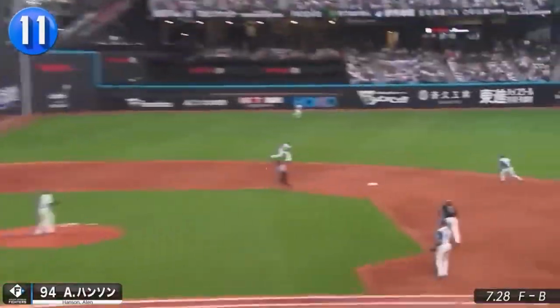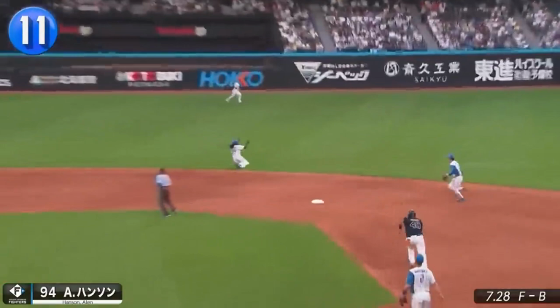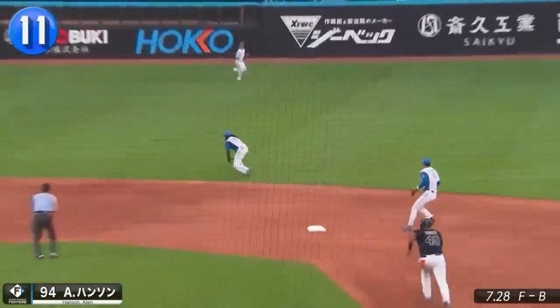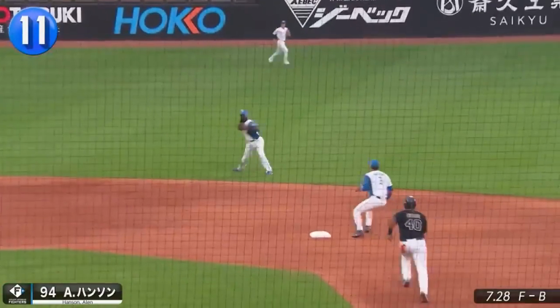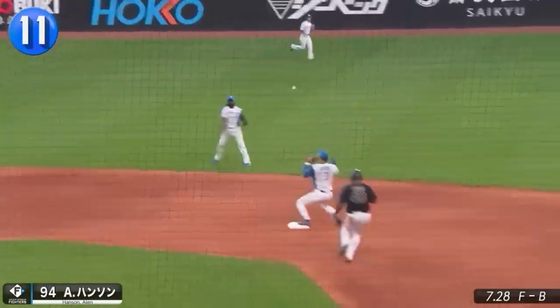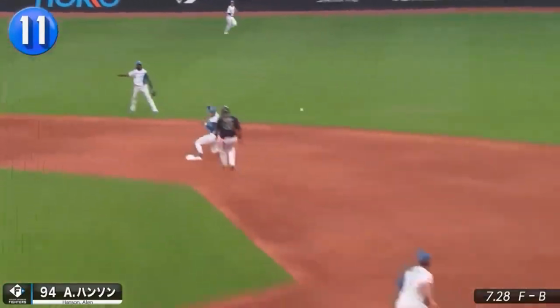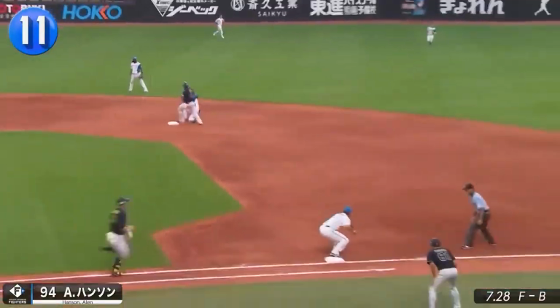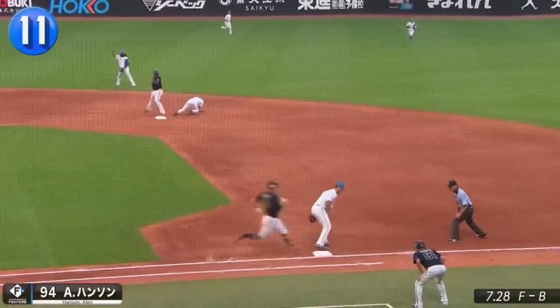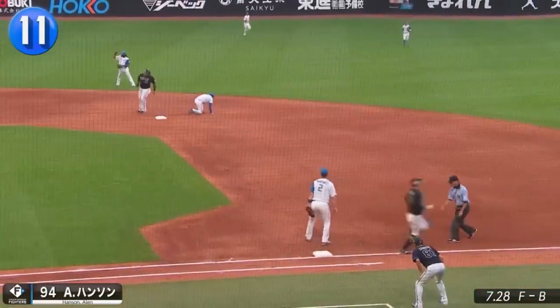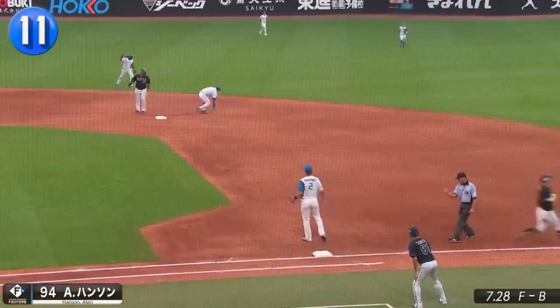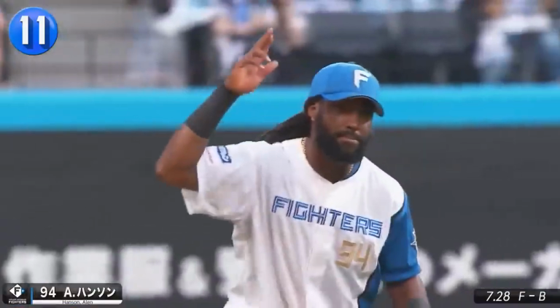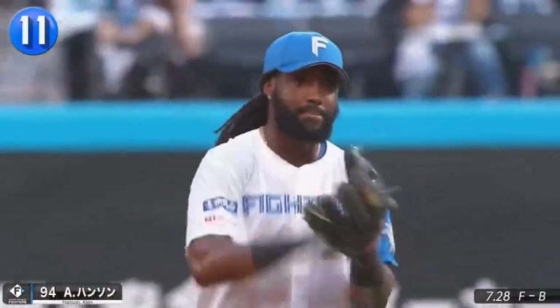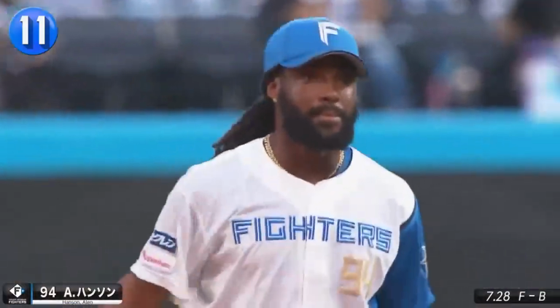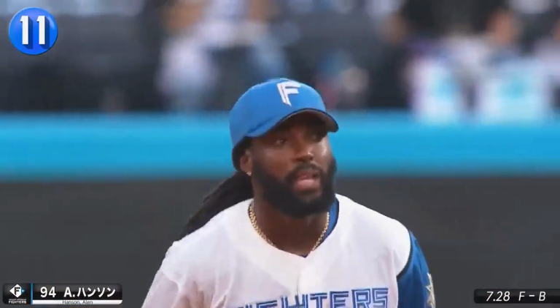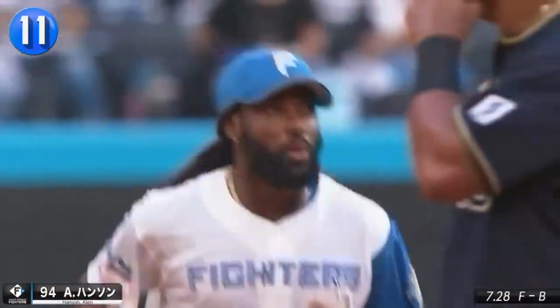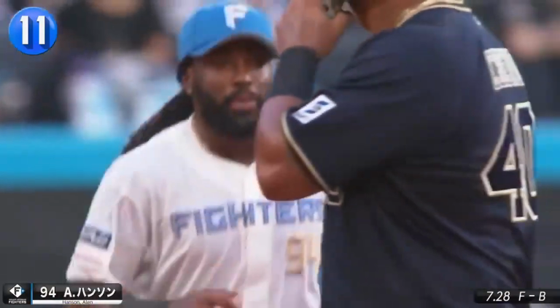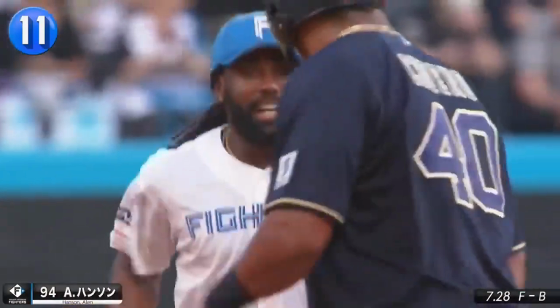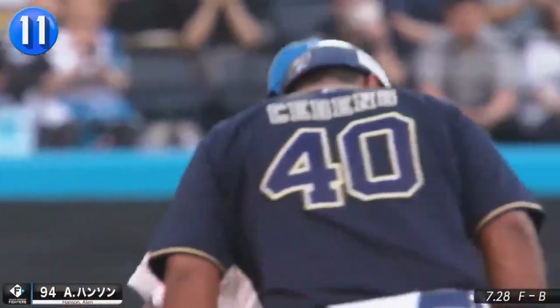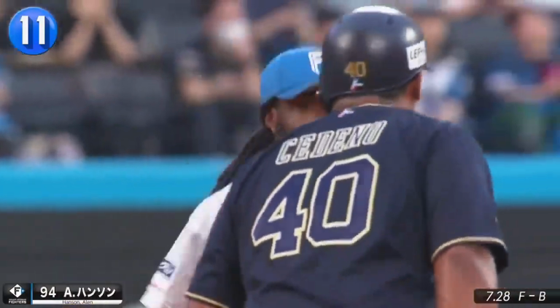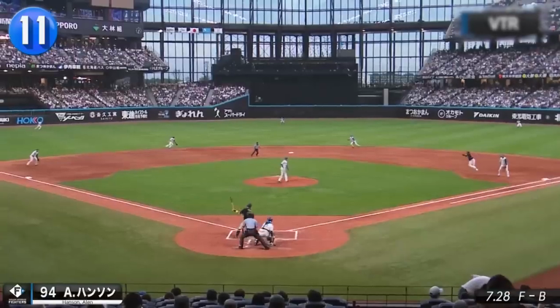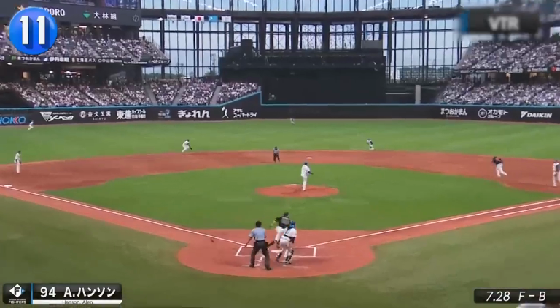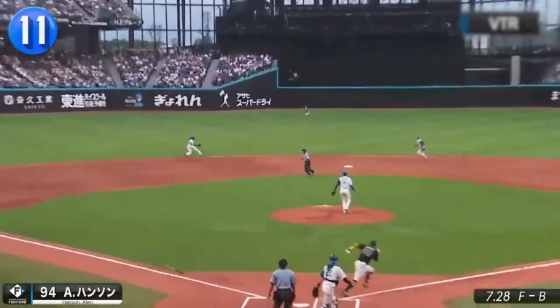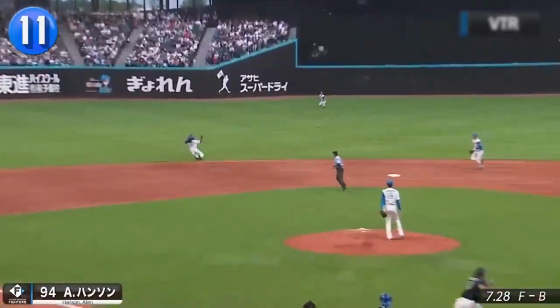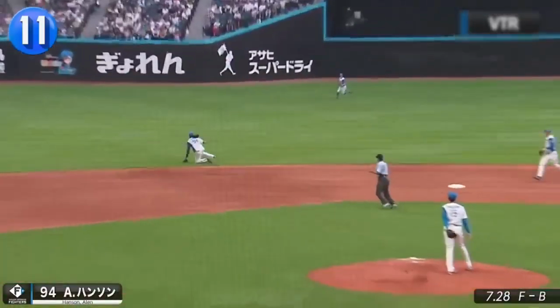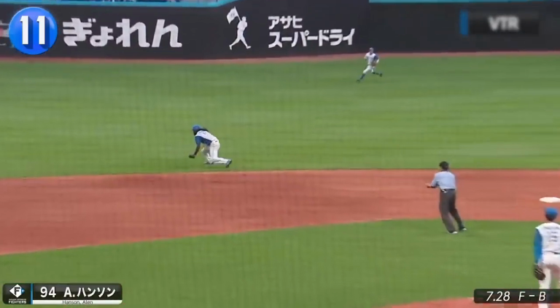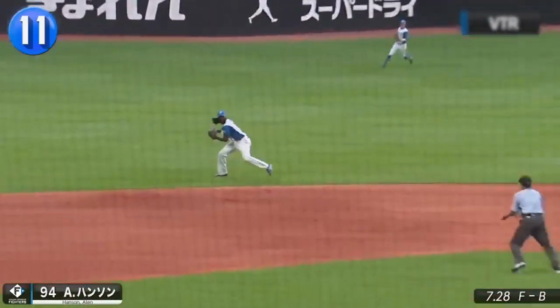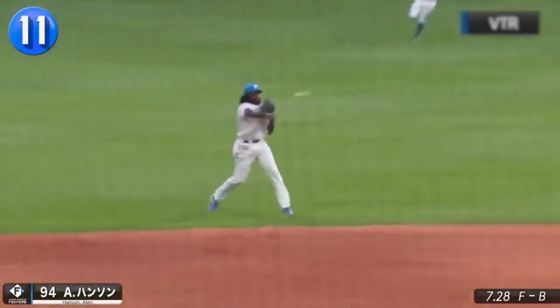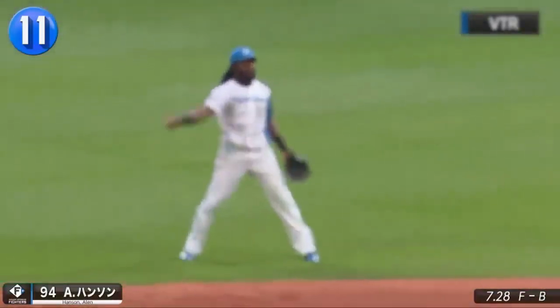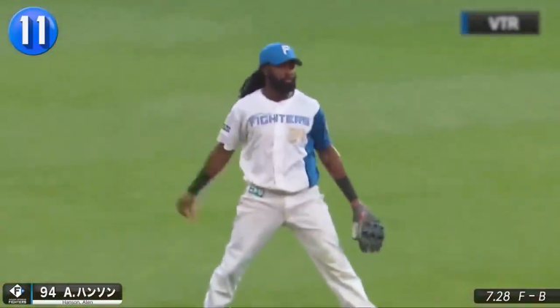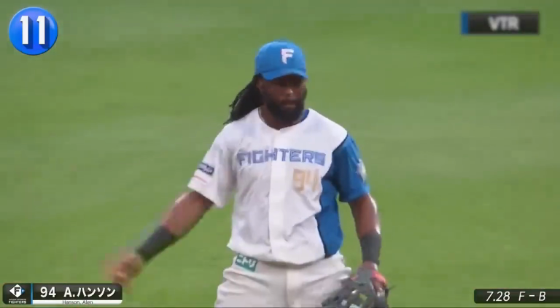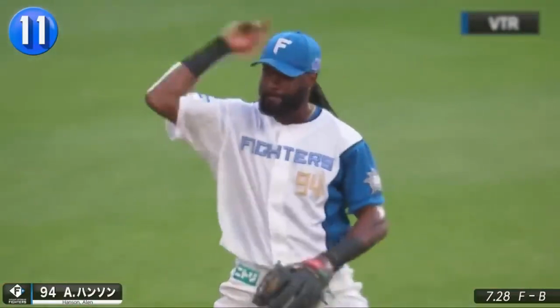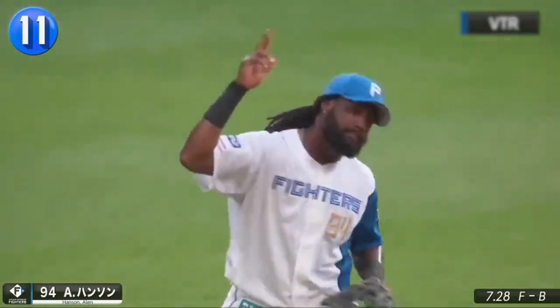Alan Hanson joined the Fighters midseason and is seeing time at shortstop because he can do stuff like this. Bang bang play indeed.